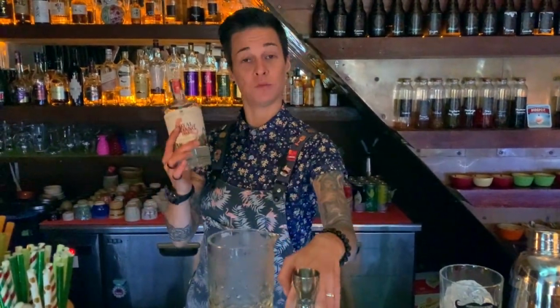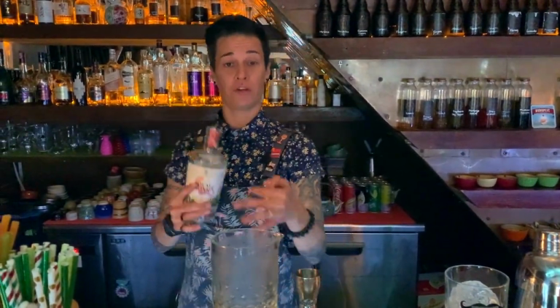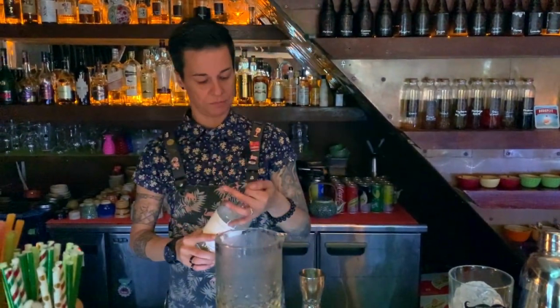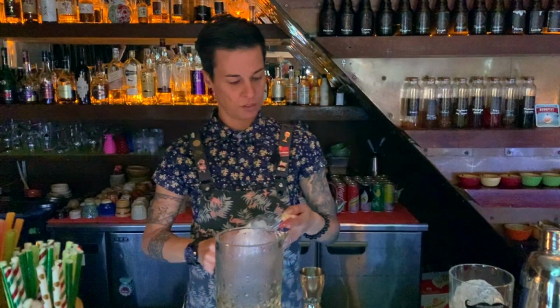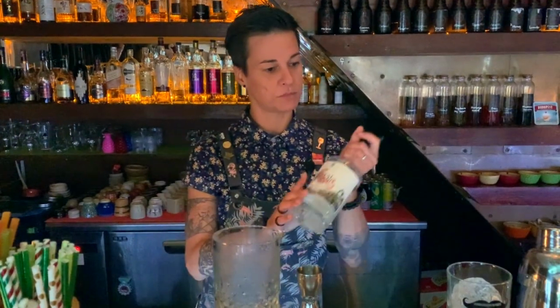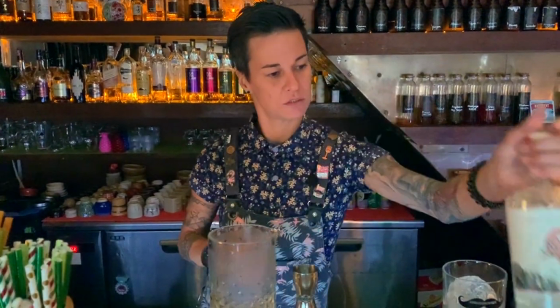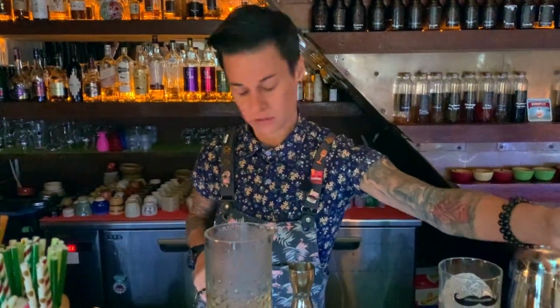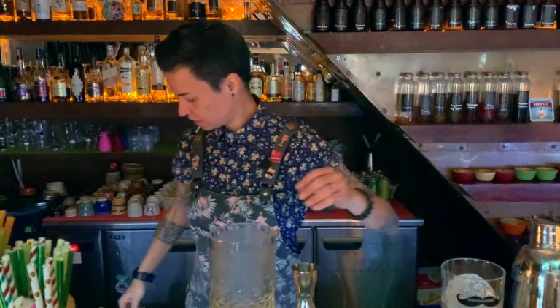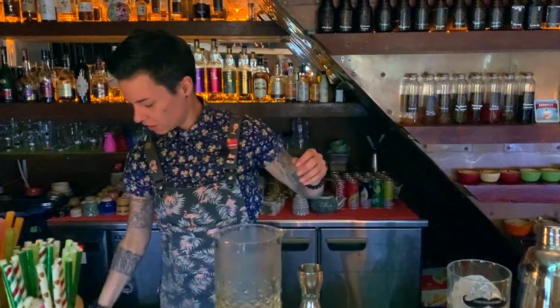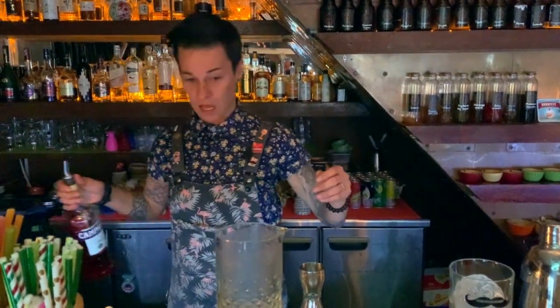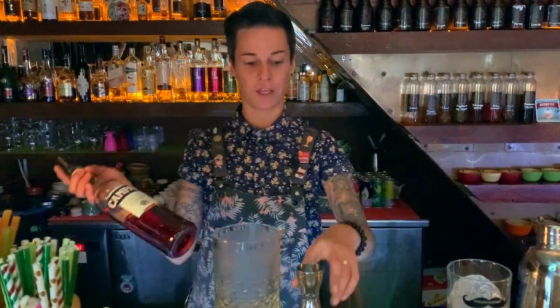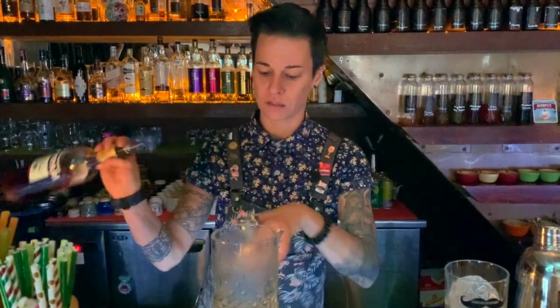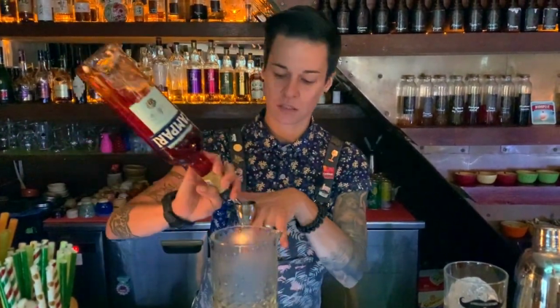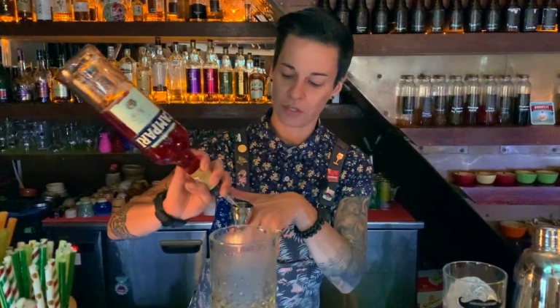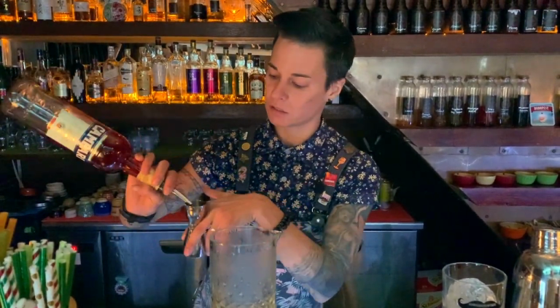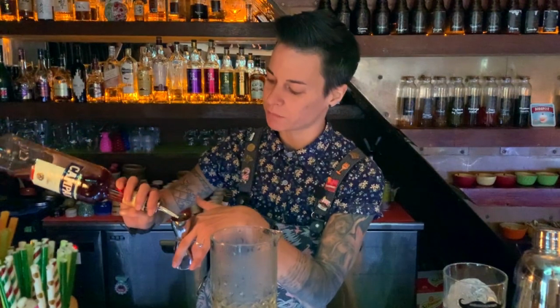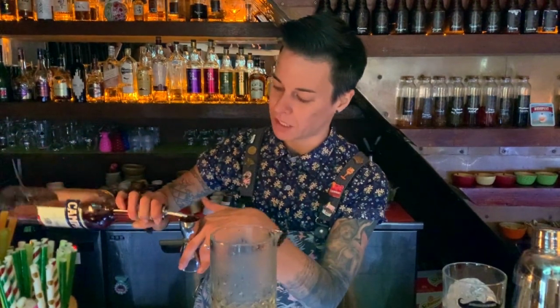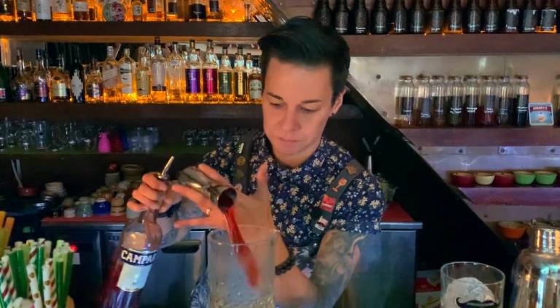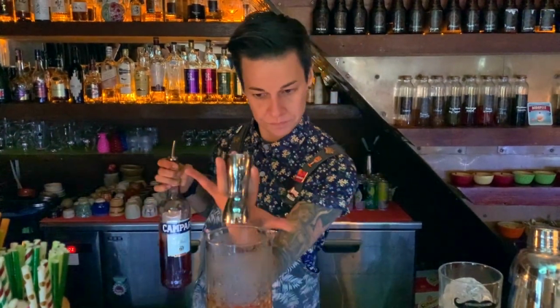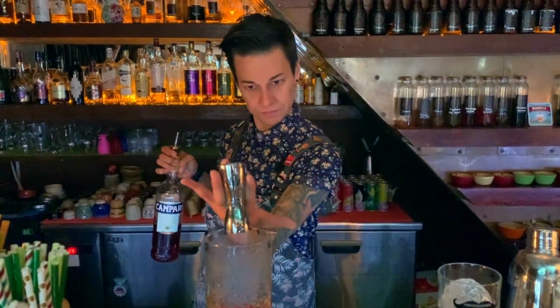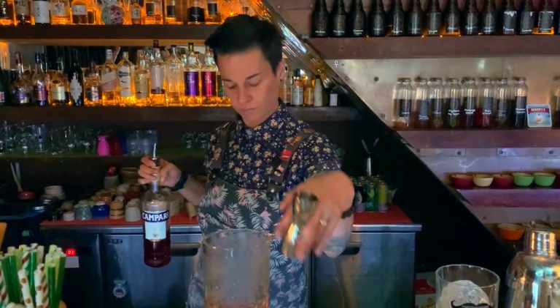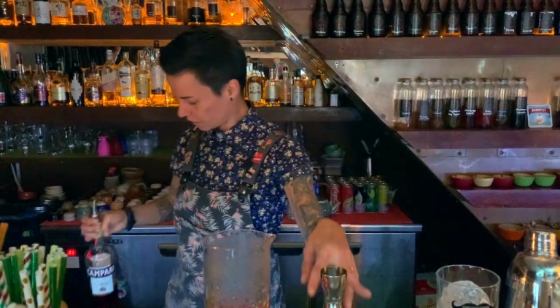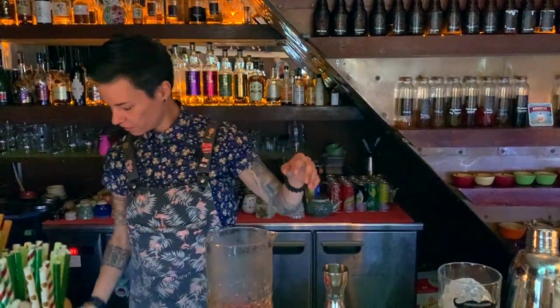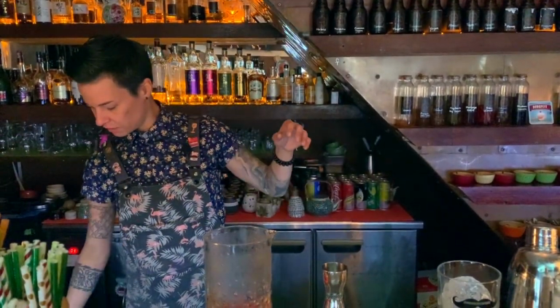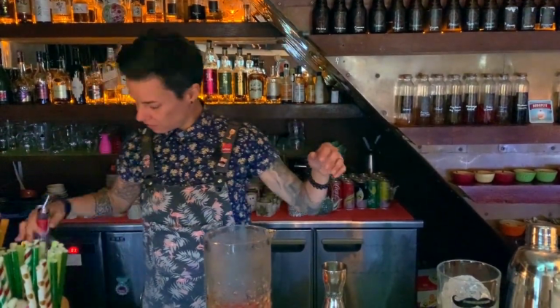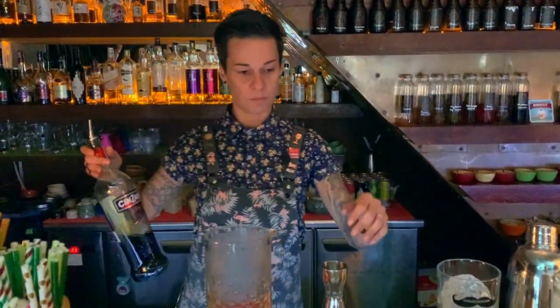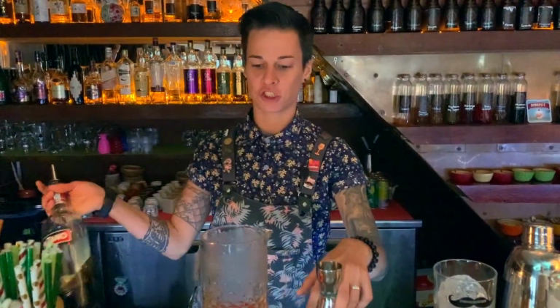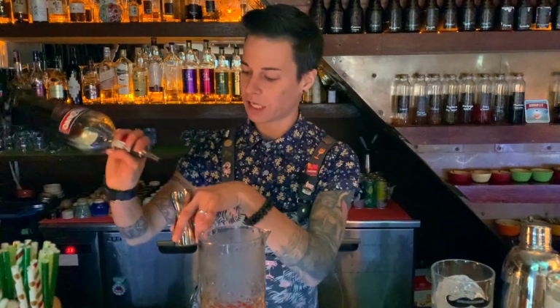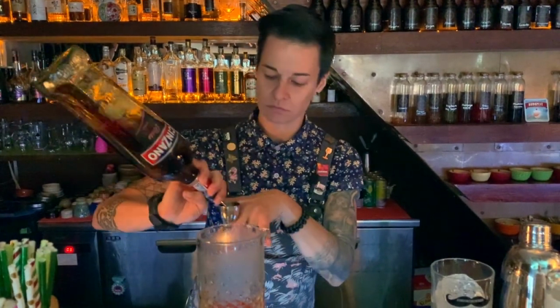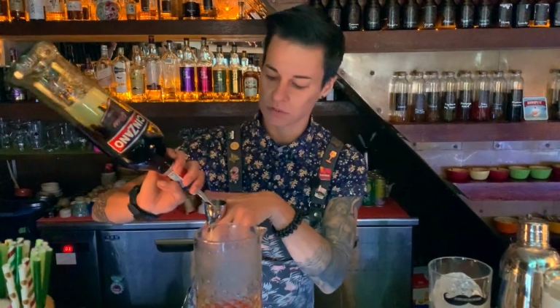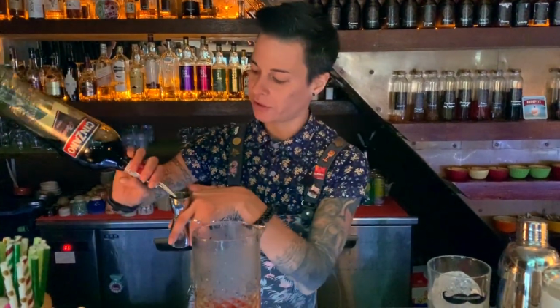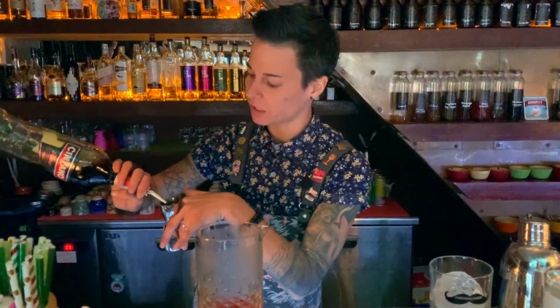I'm using 30 ml from the gin. I'm adding 30 ml from Campari. Amazing Cinzano, 30 ml again.